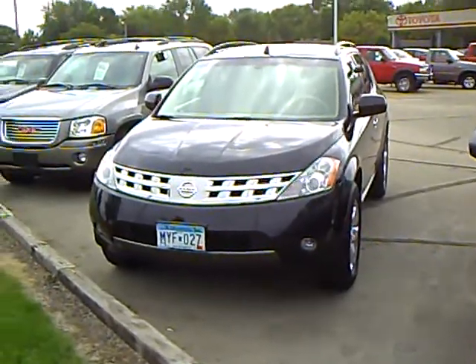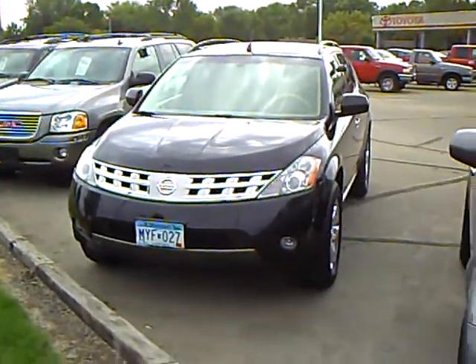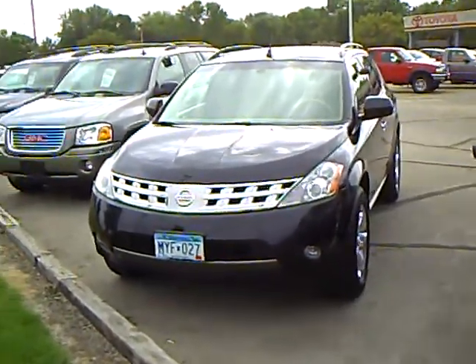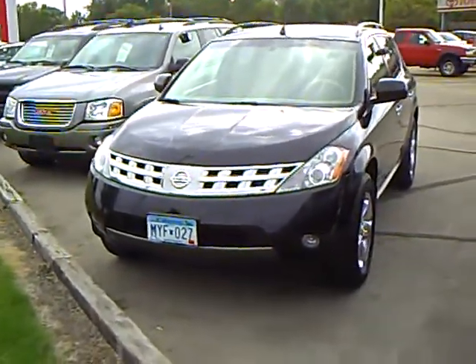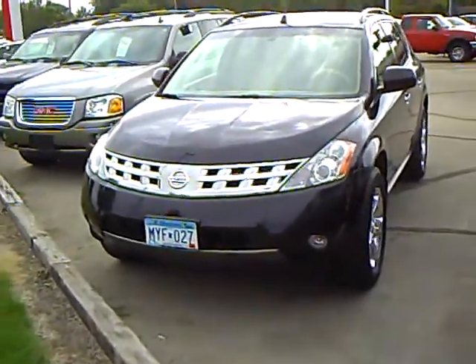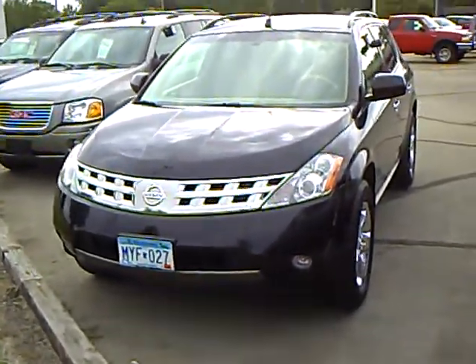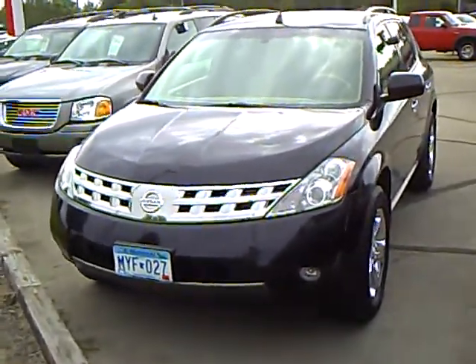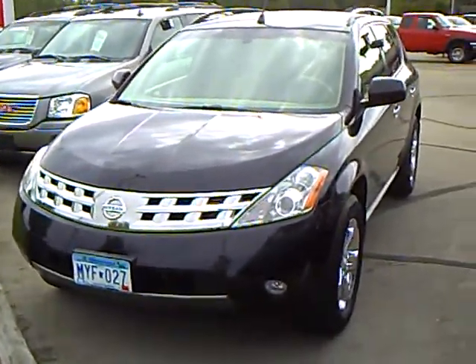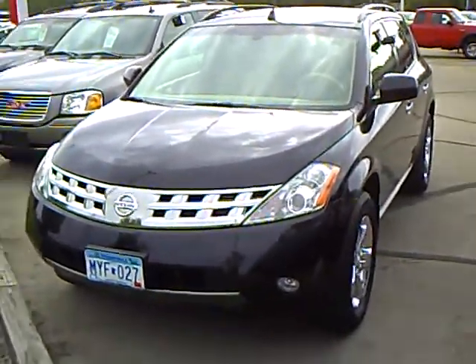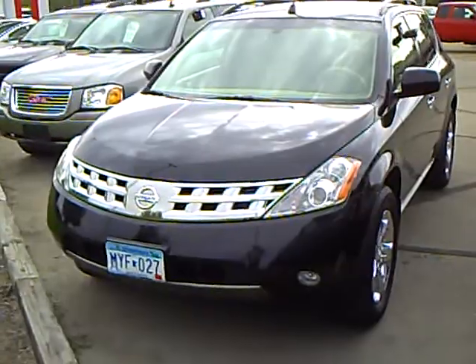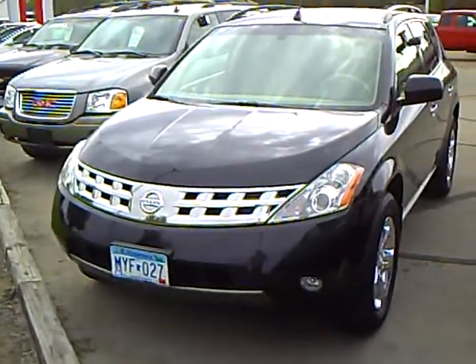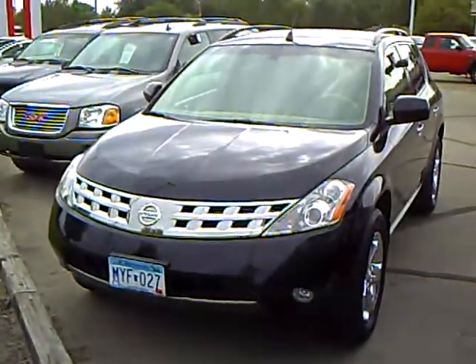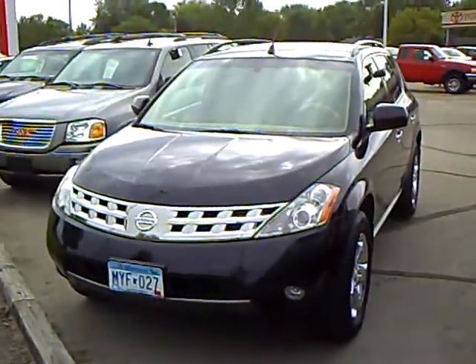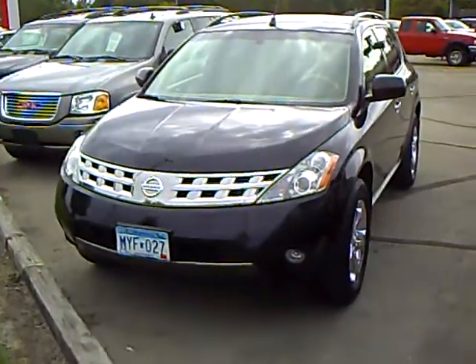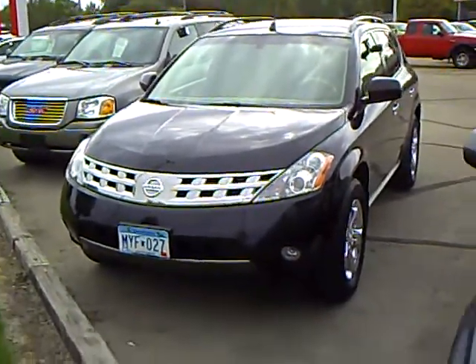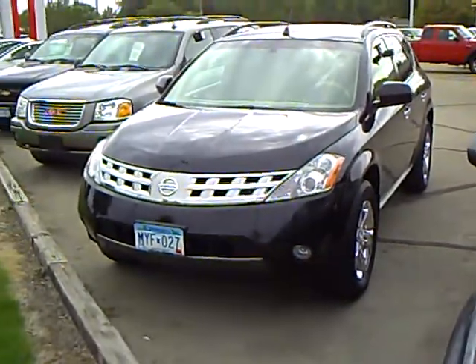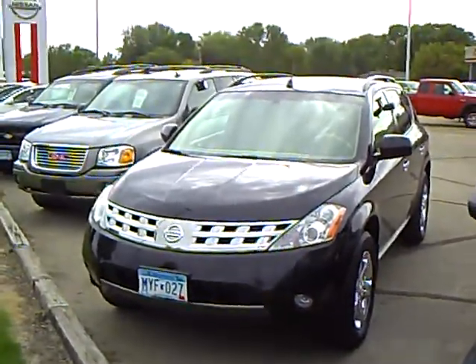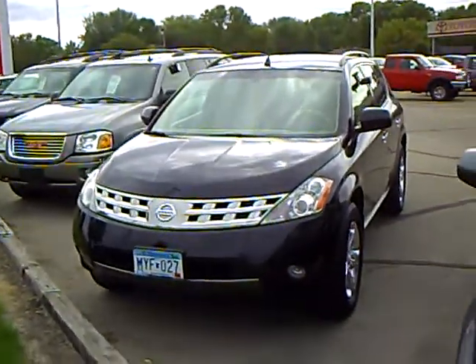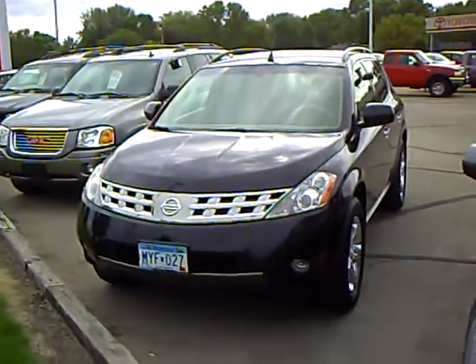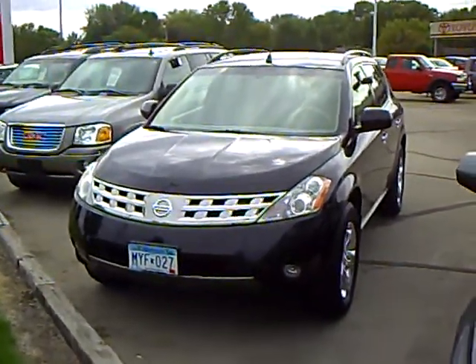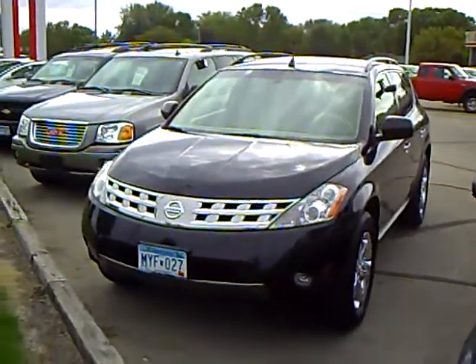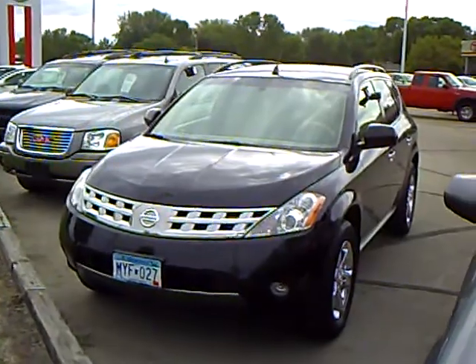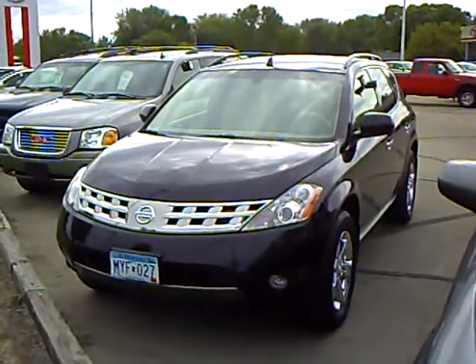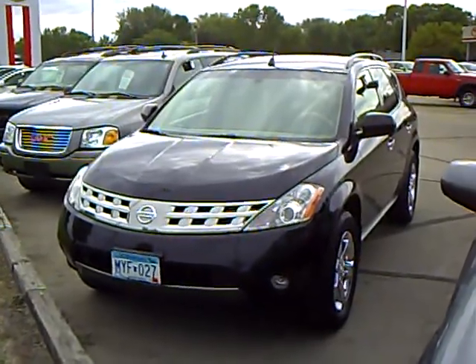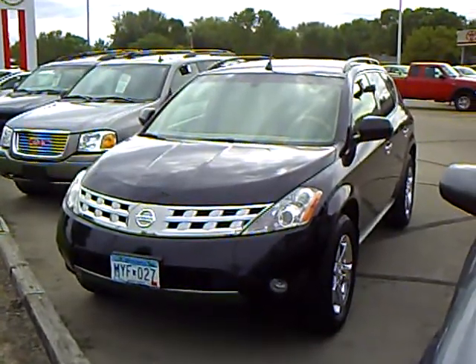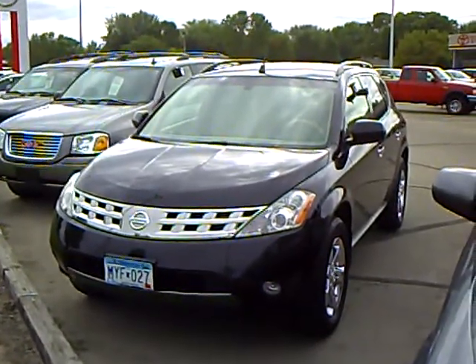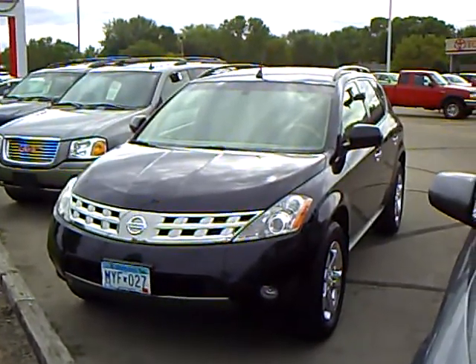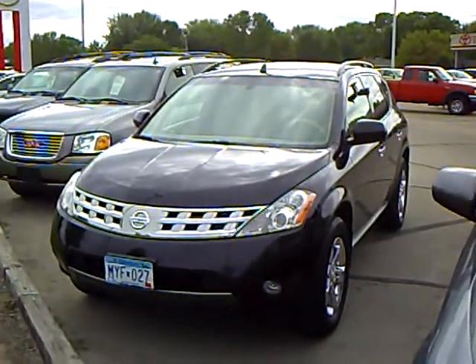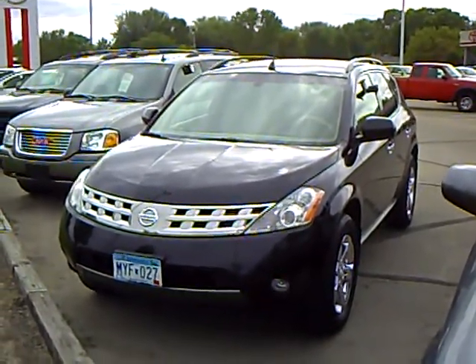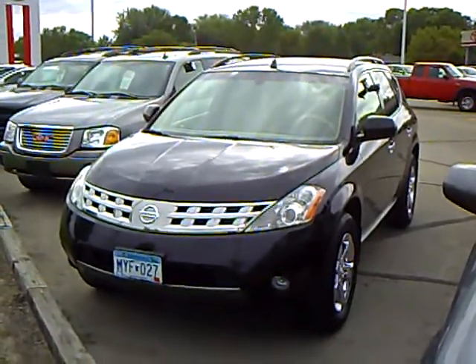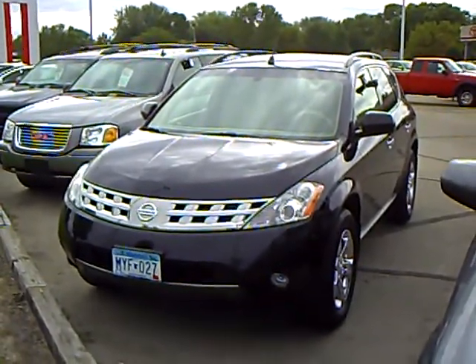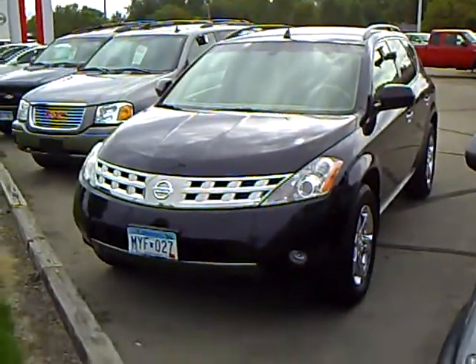Favorite color: black. This is a one-owner vehicle, purchased new here and traded in here on another Murano. Stock number is 4N1-001-16A.